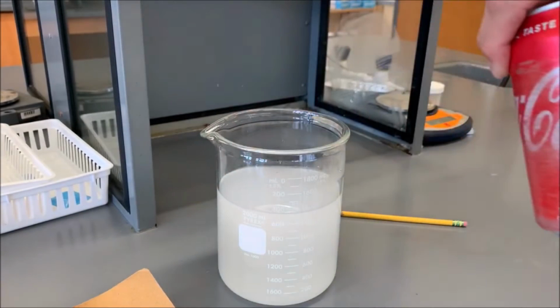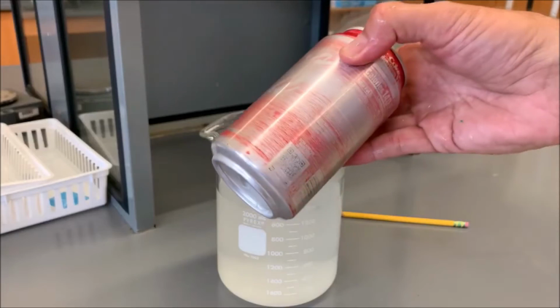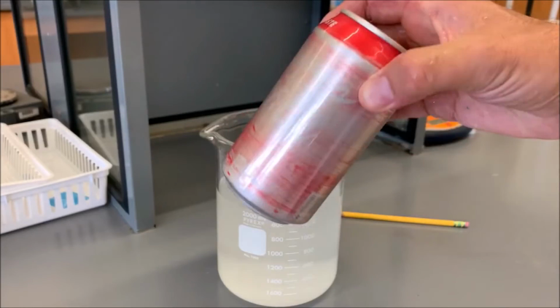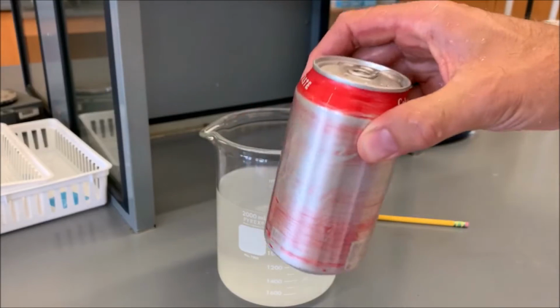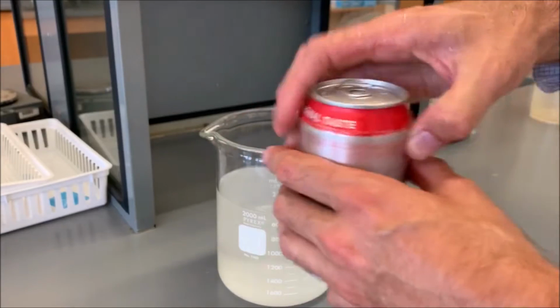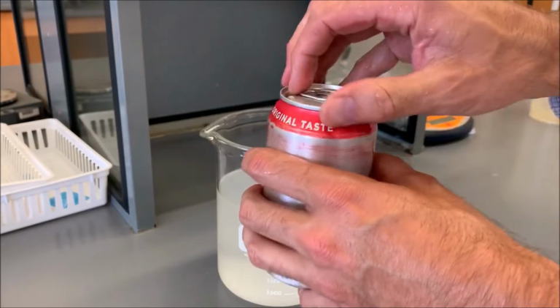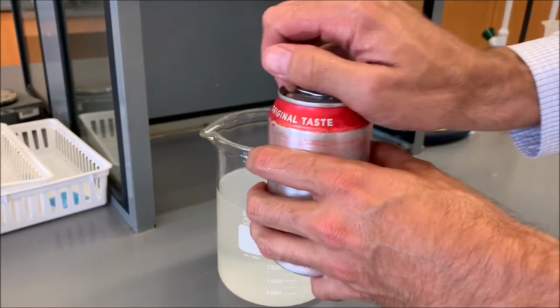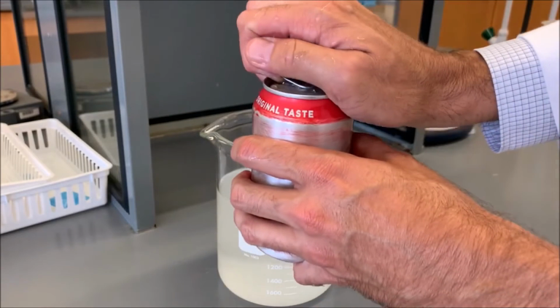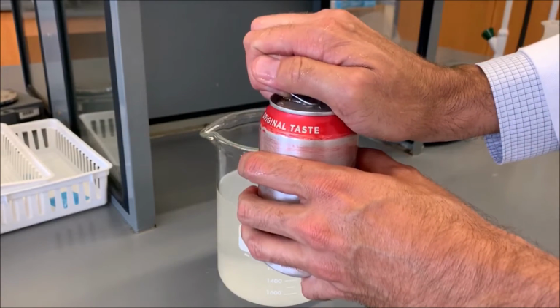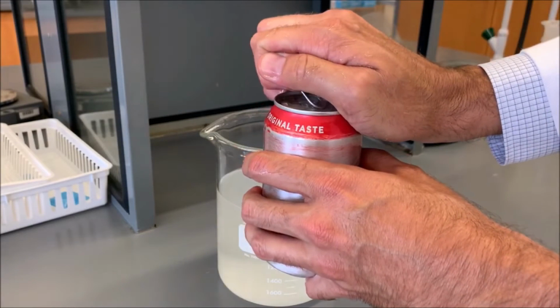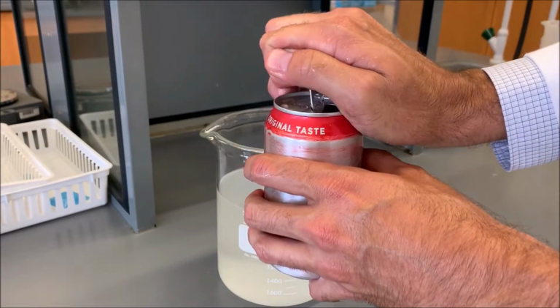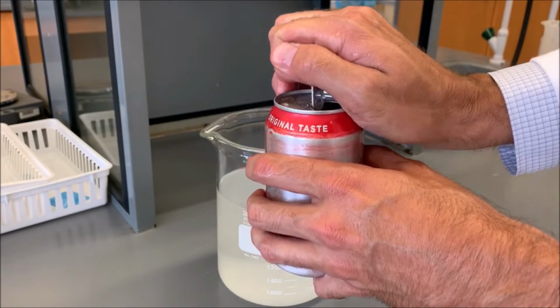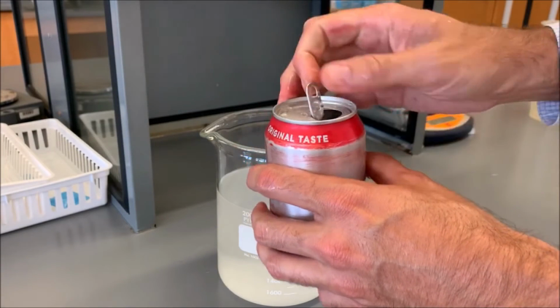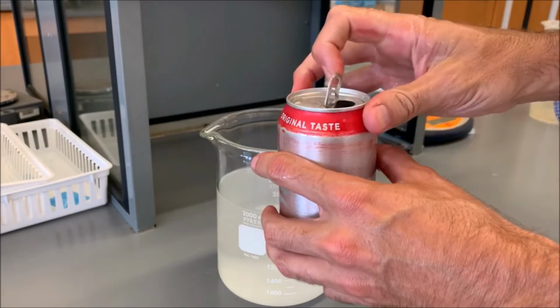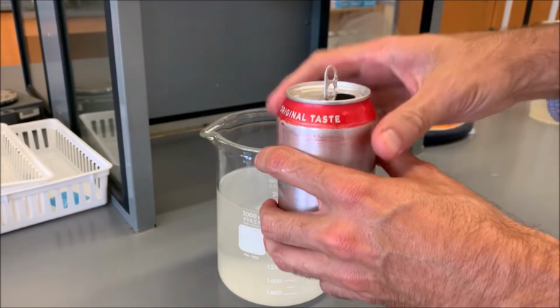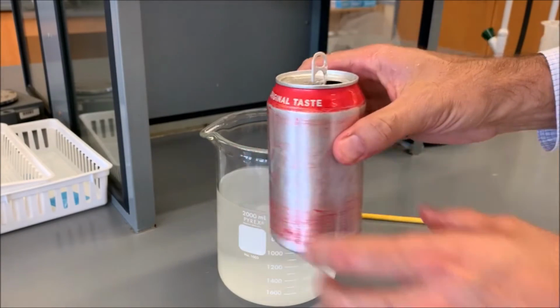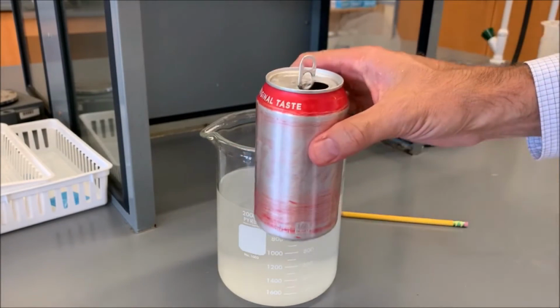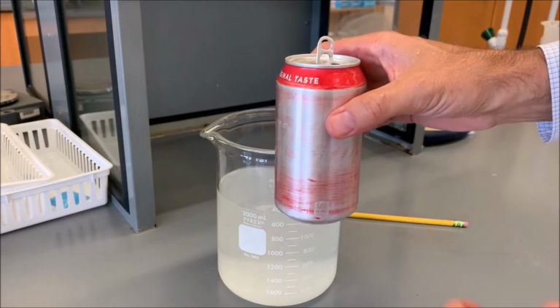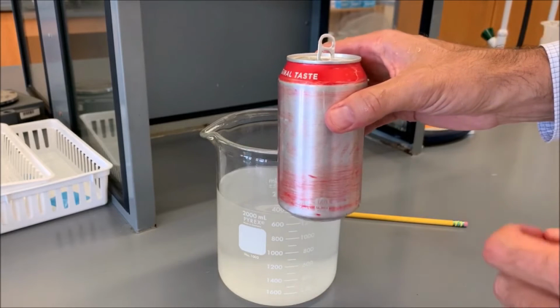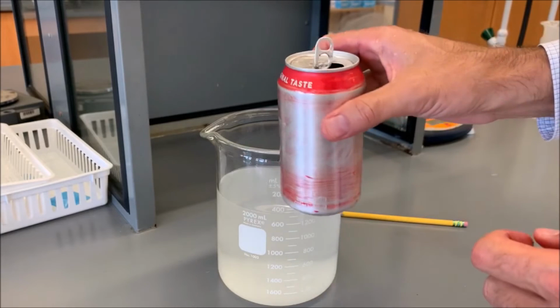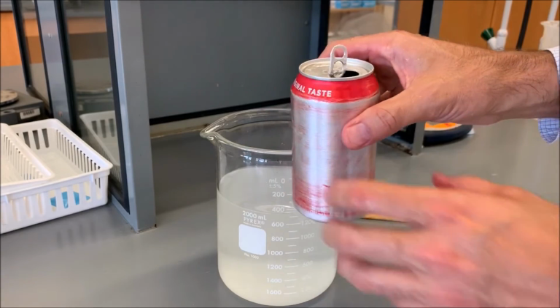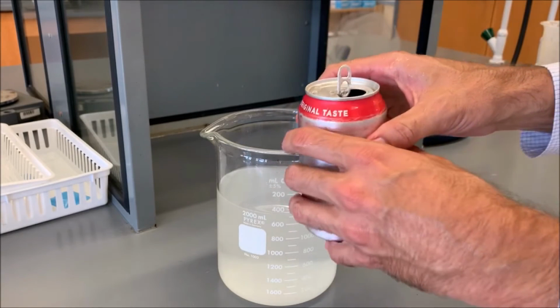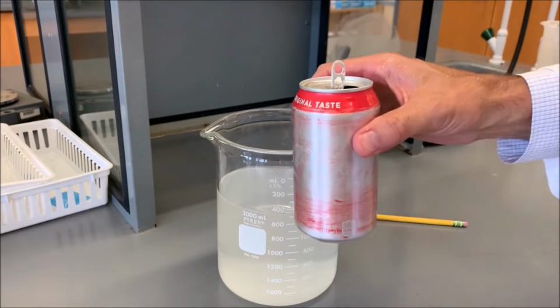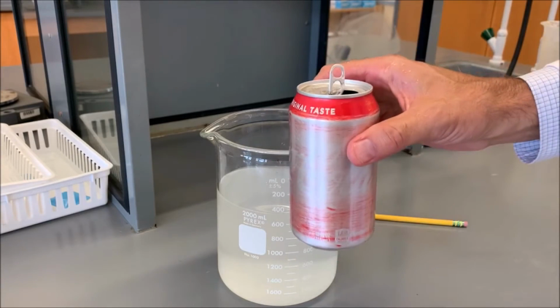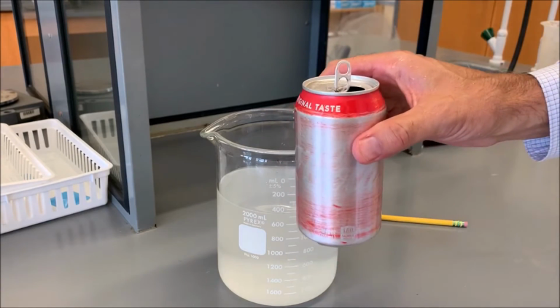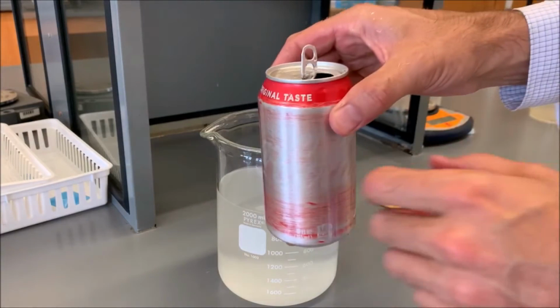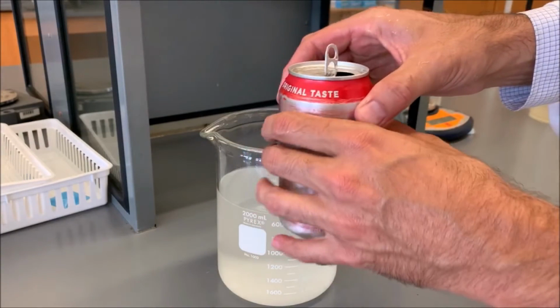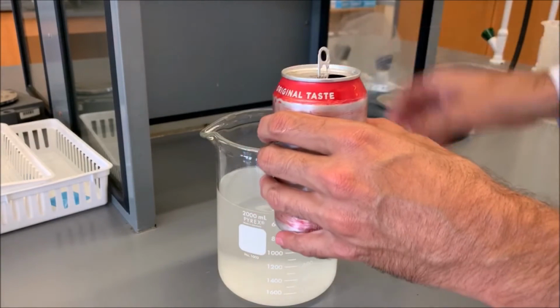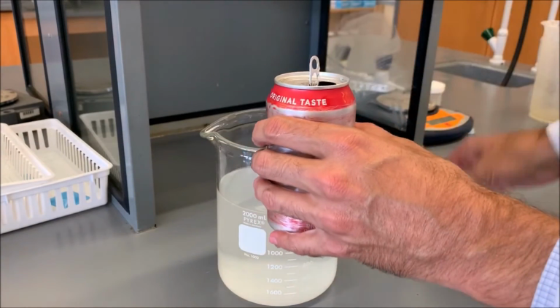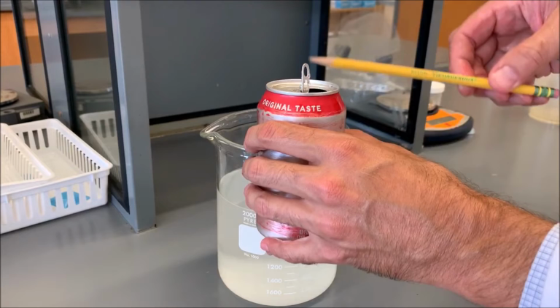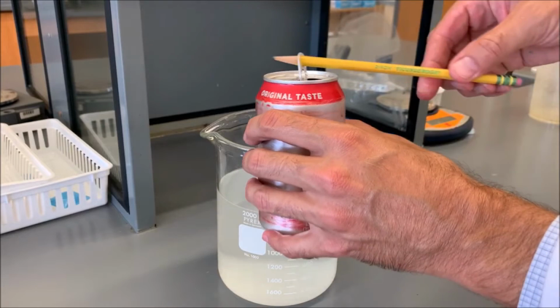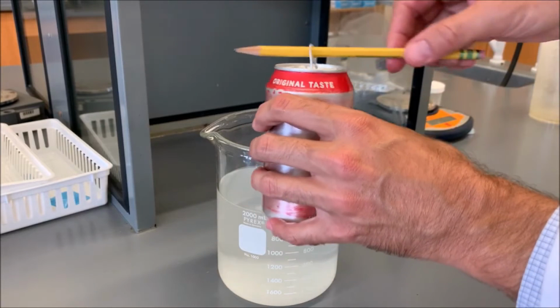To go into the aluminum bath to do the experiment, we're just going to open it up because we don't want the pressure to cause that lining to burst, because it's only a few microns thick. We'll suspend it into the bath using a pencil.